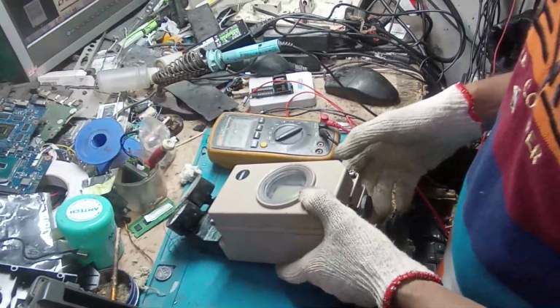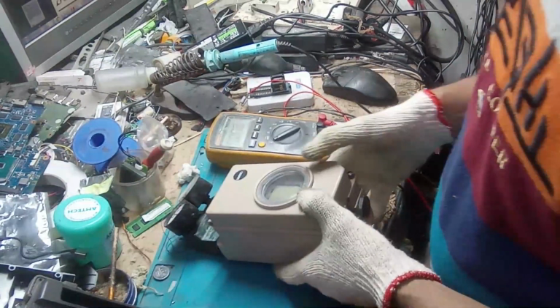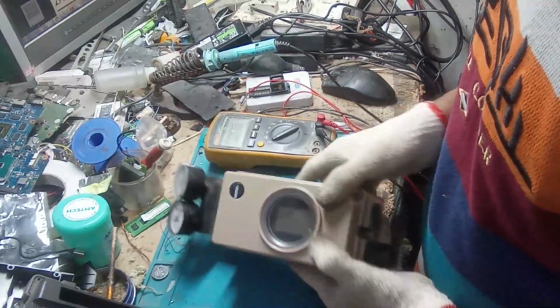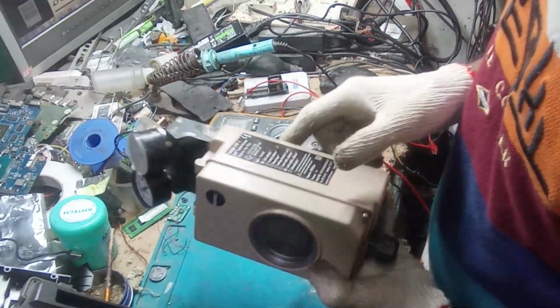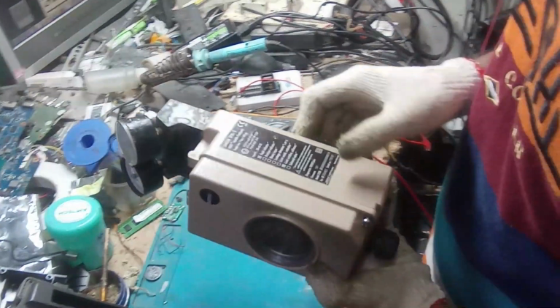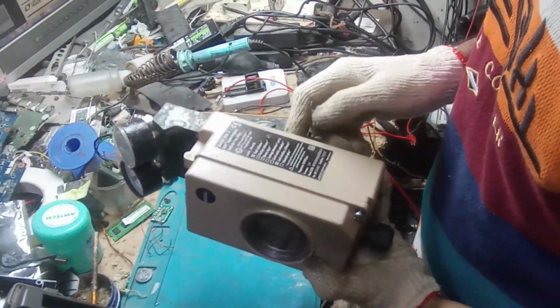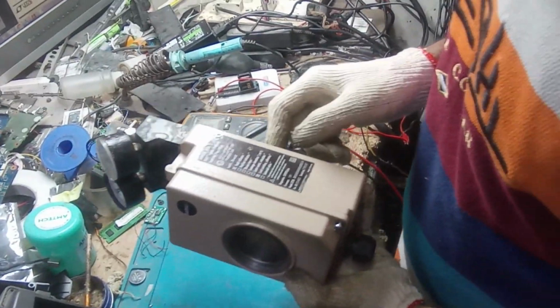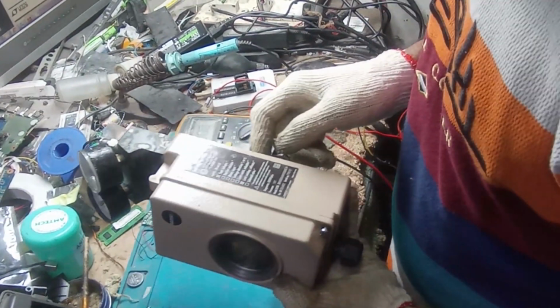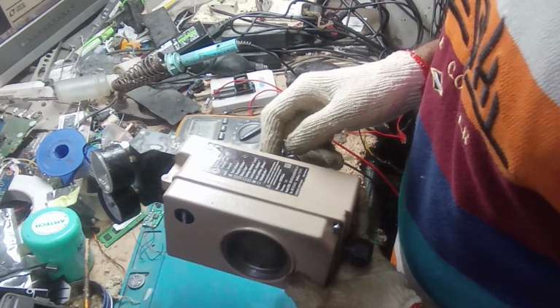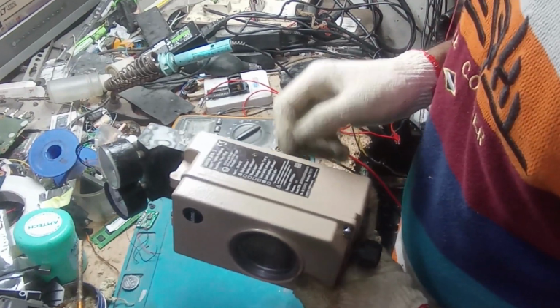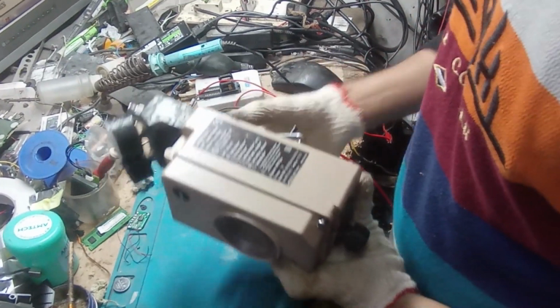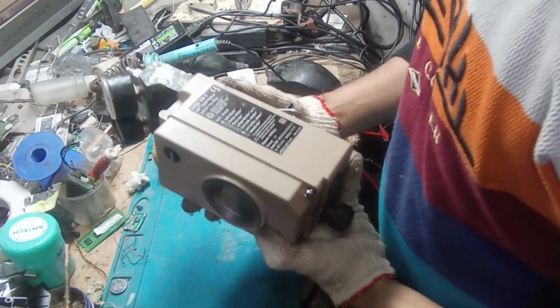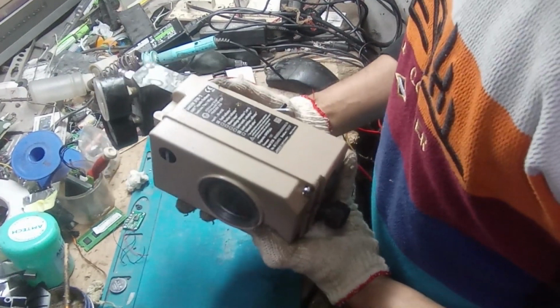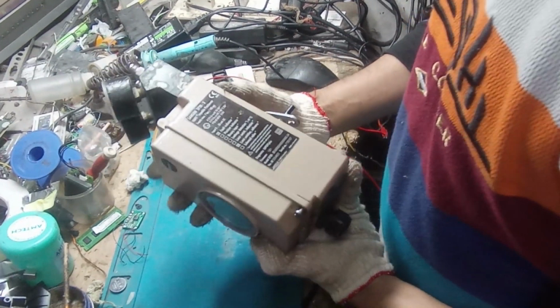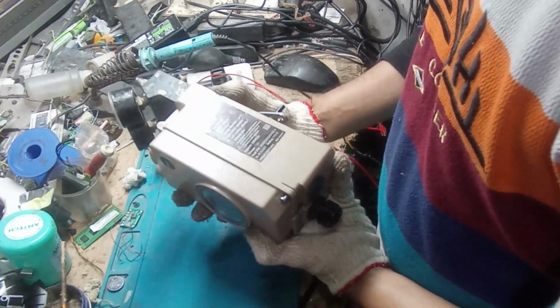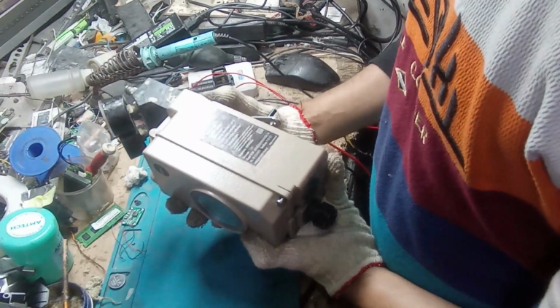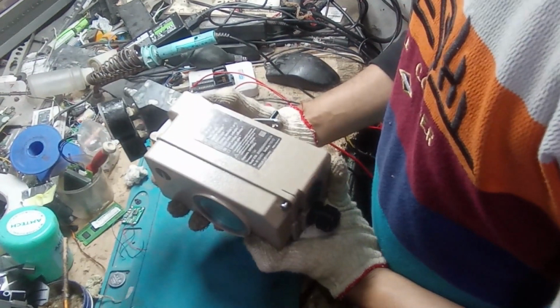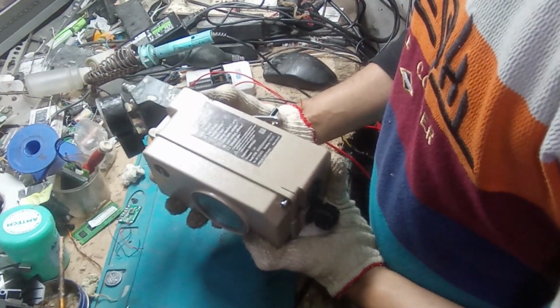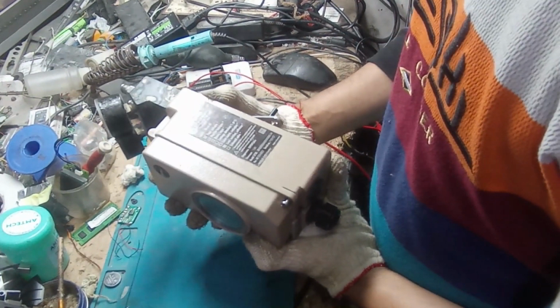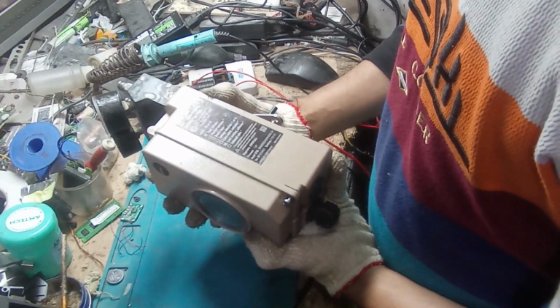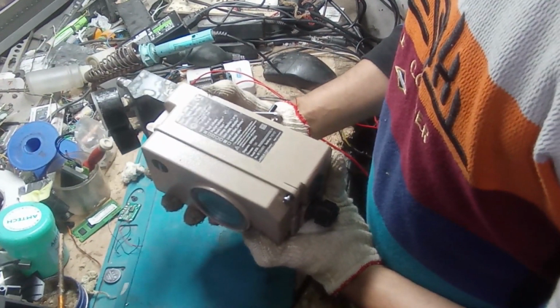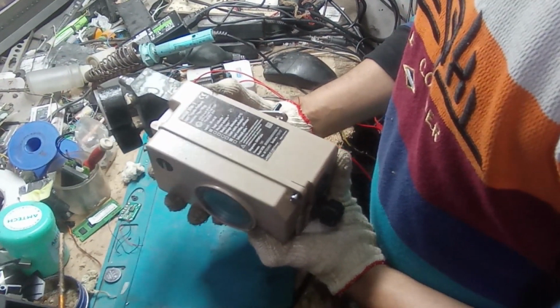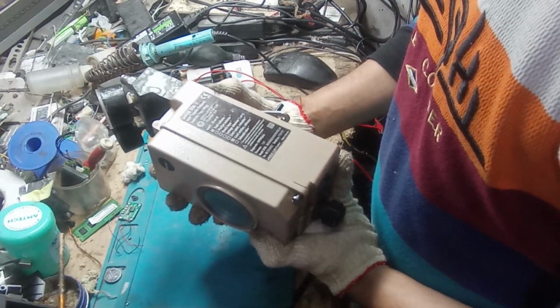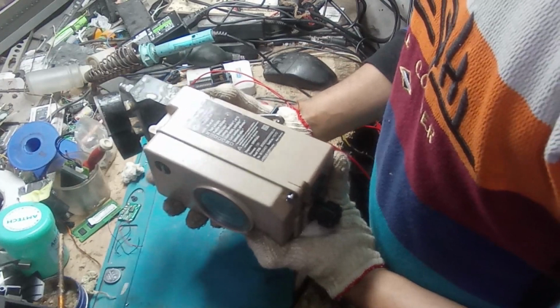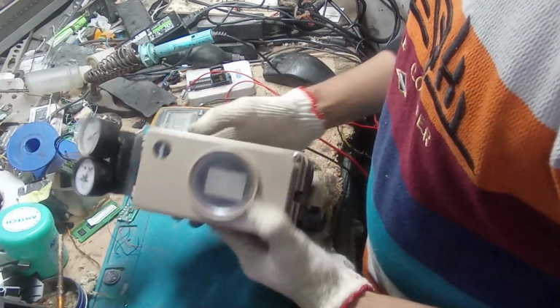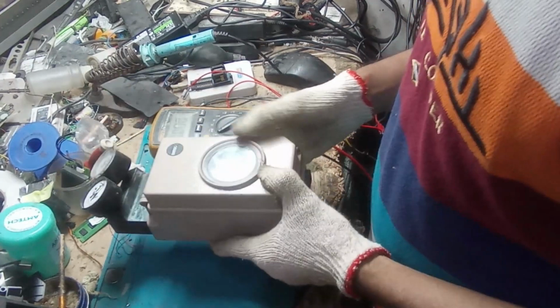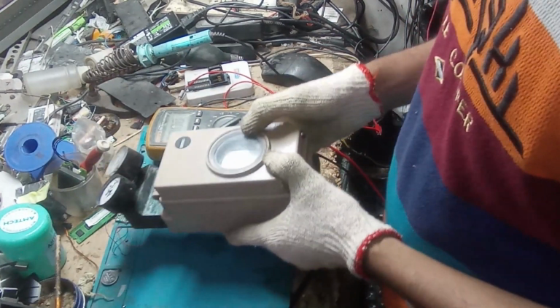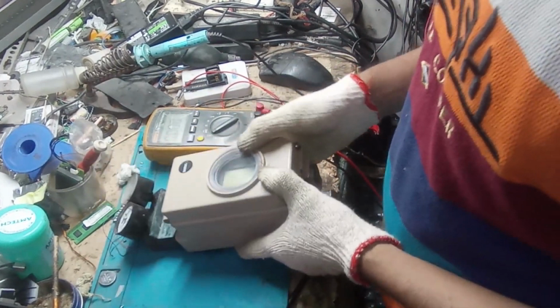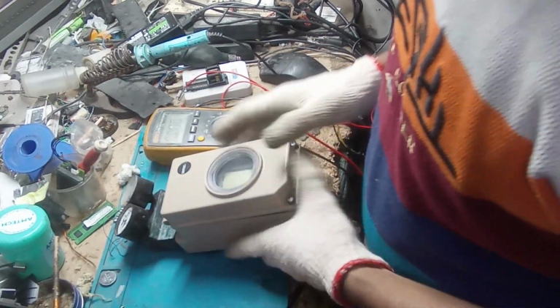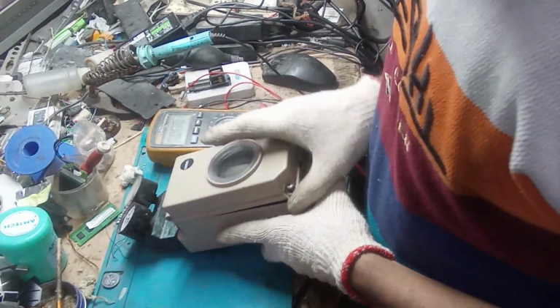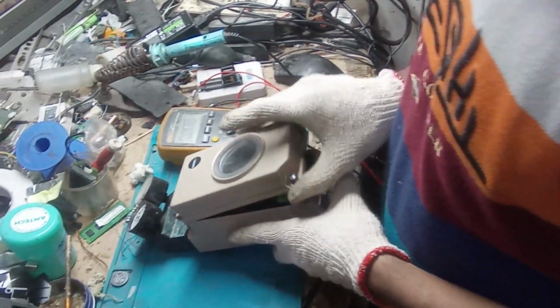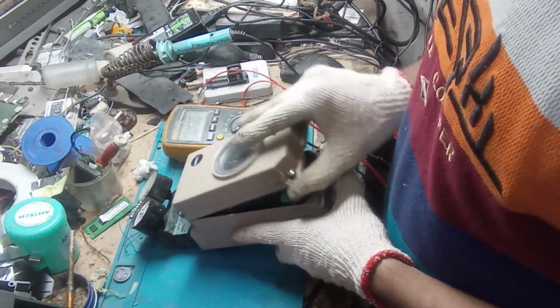Assalamualaikum. Today I'm gonna show you the Samsung 3730 capable positioner. It's used for a wire factory.